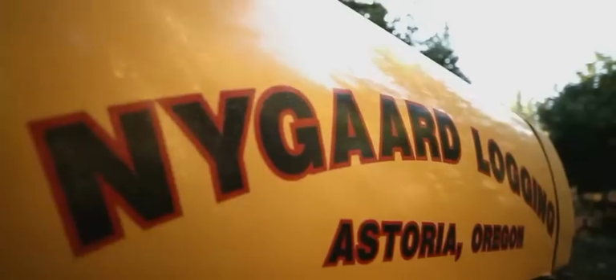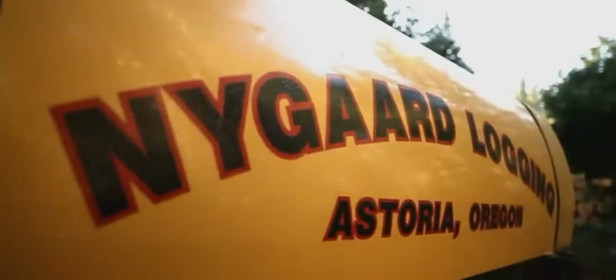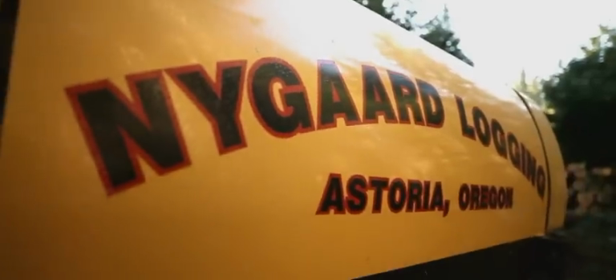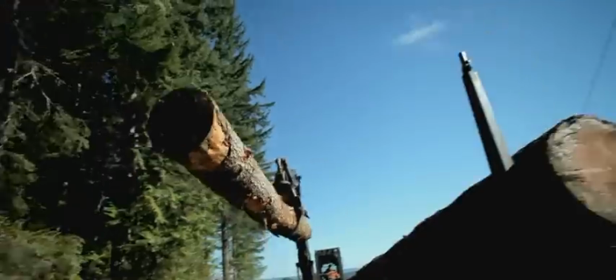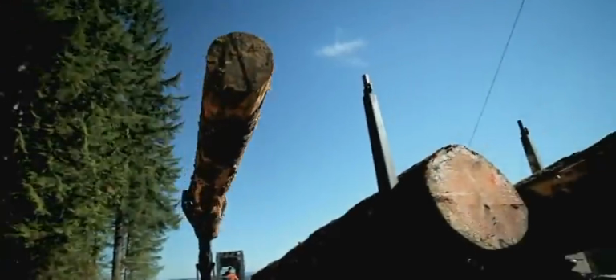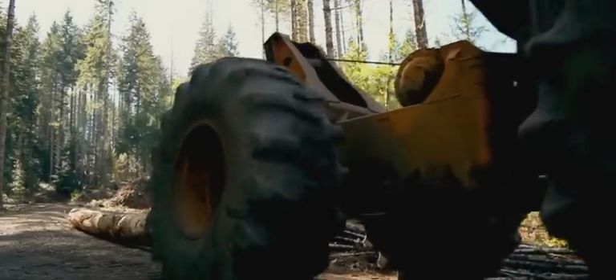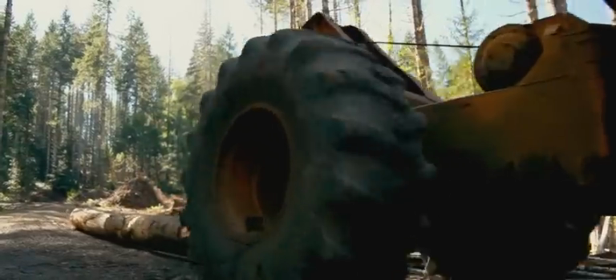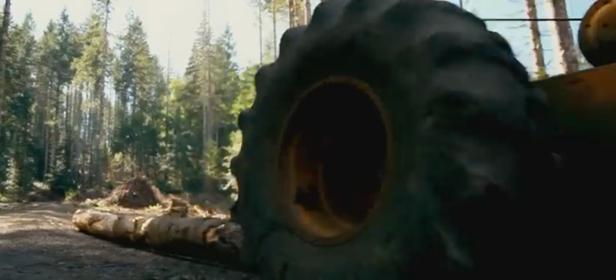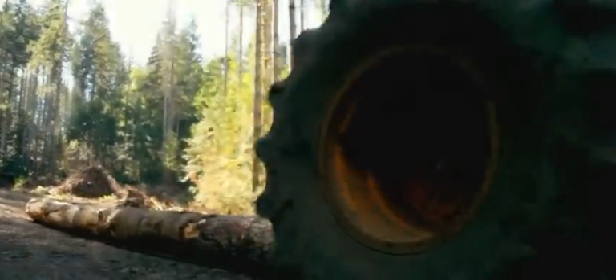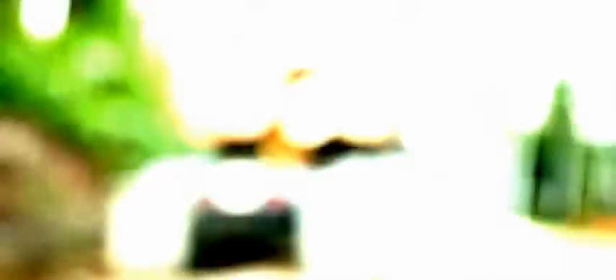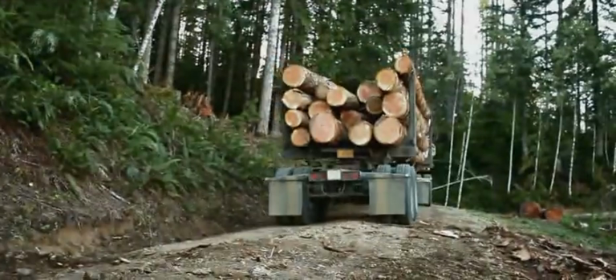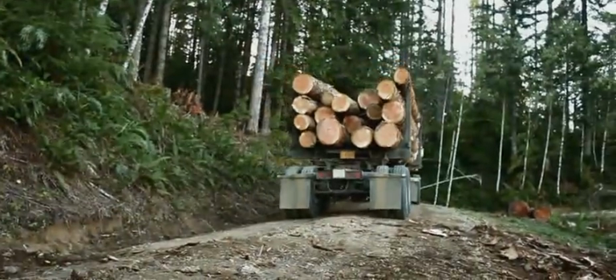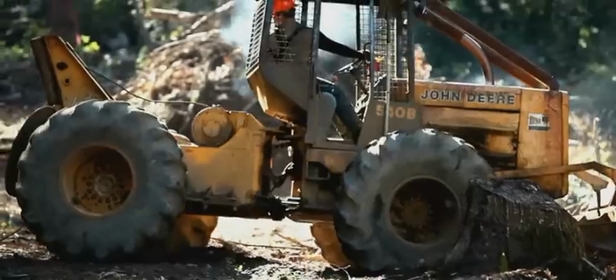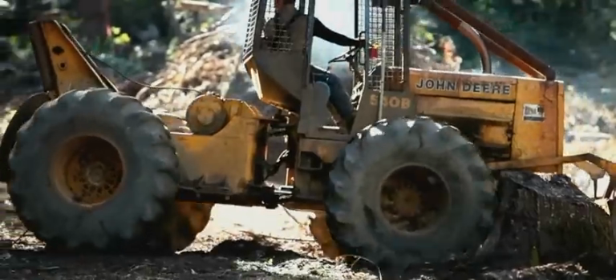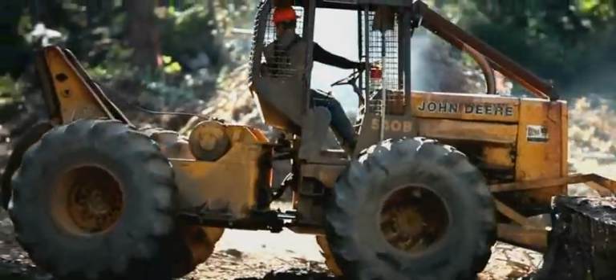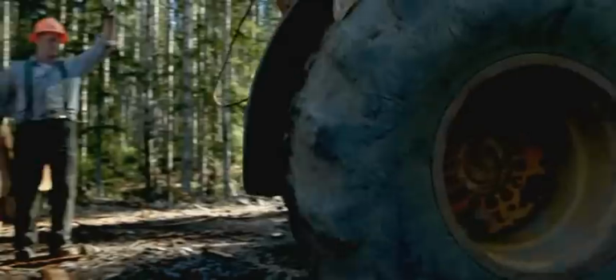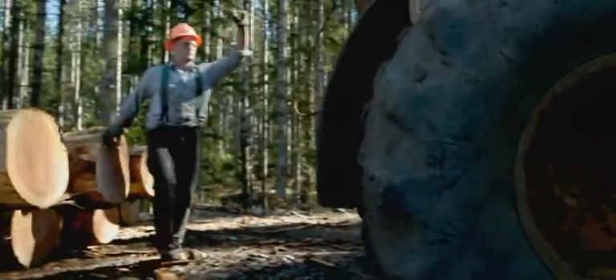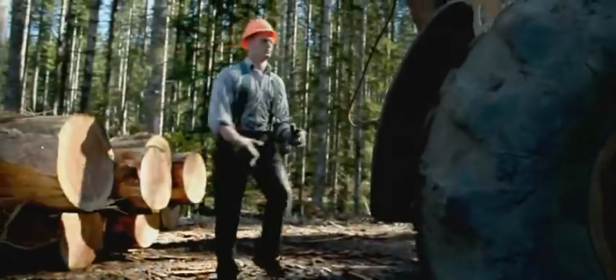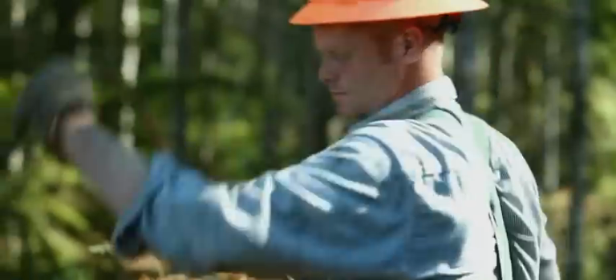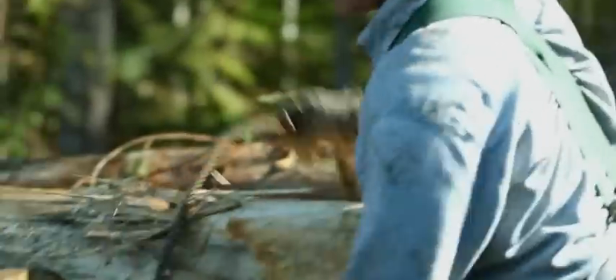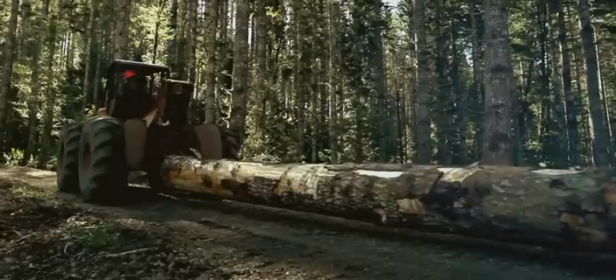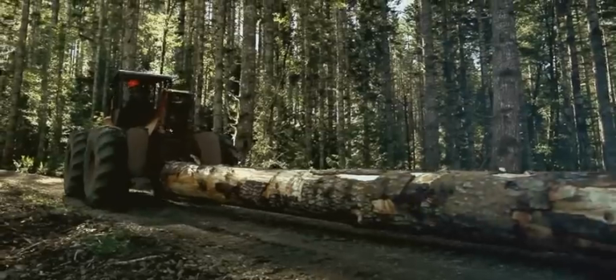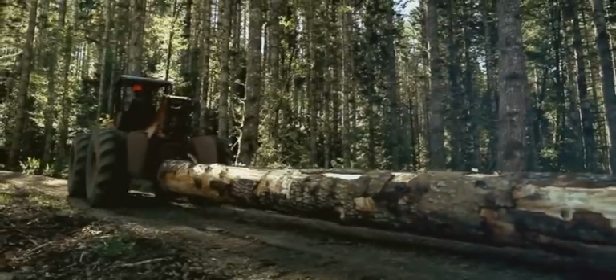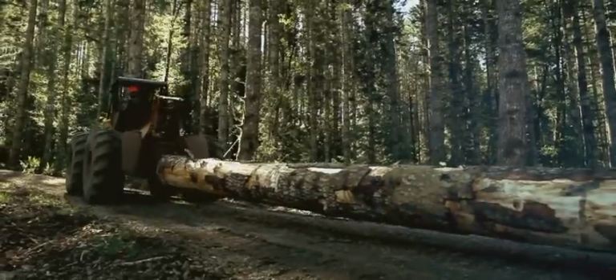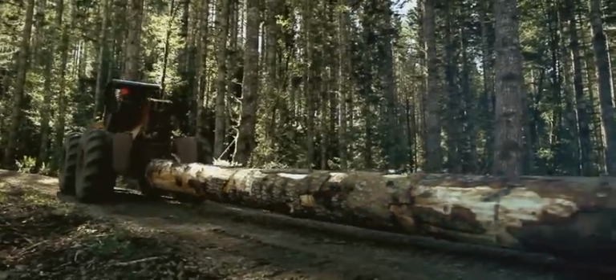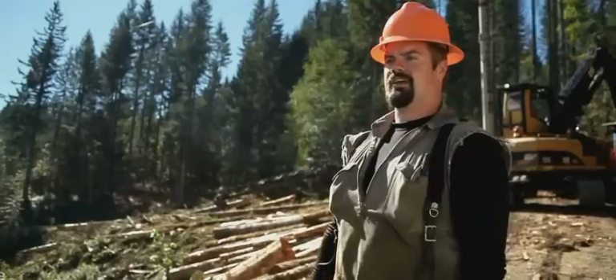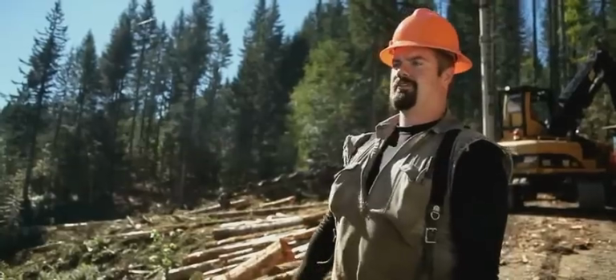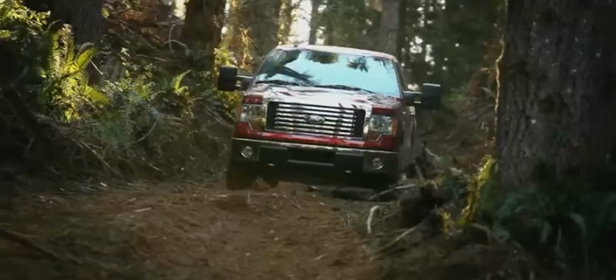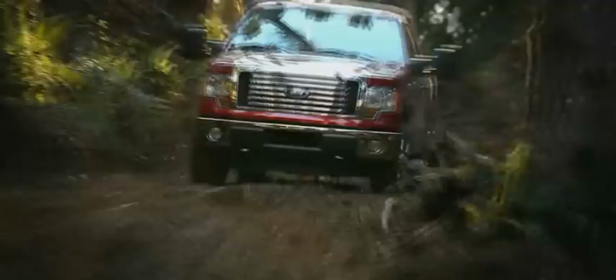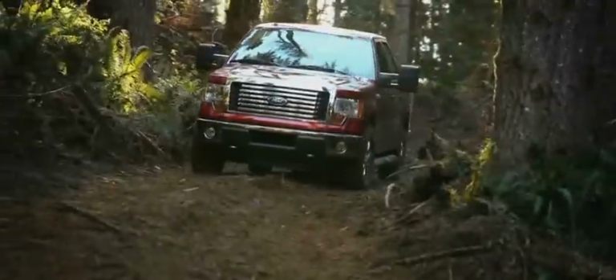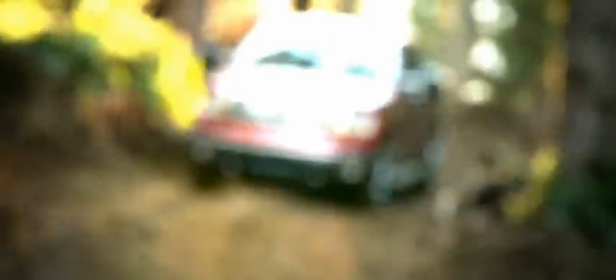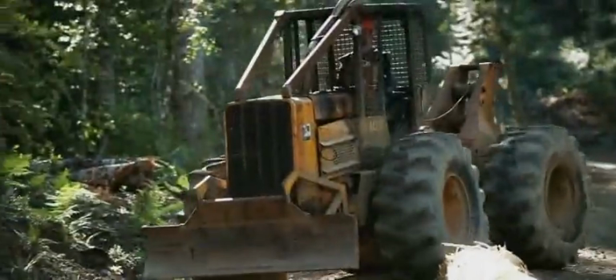This is Nygaard Logging. Their job is to get the logs from the mountain to the mill. For that, they need a skidder — it's heavy machinery, very big, very powerful. We've got an F-150 pickup that's going to try to take the place of a skidder today.